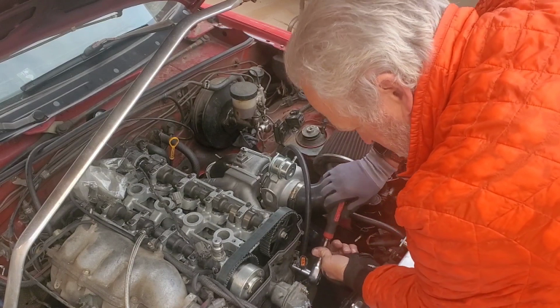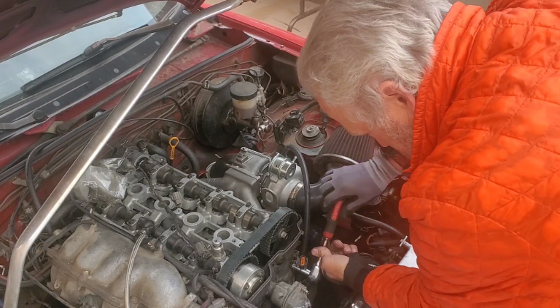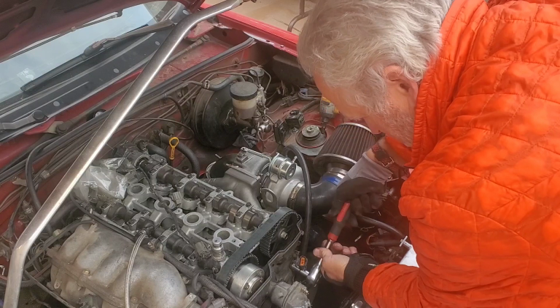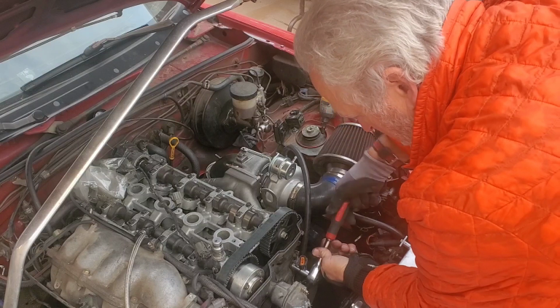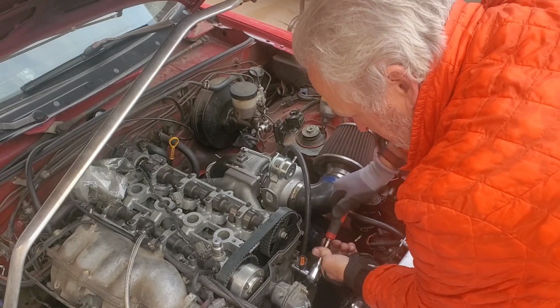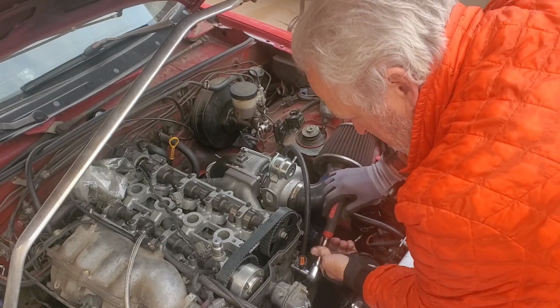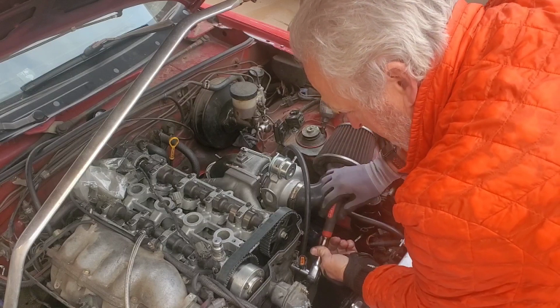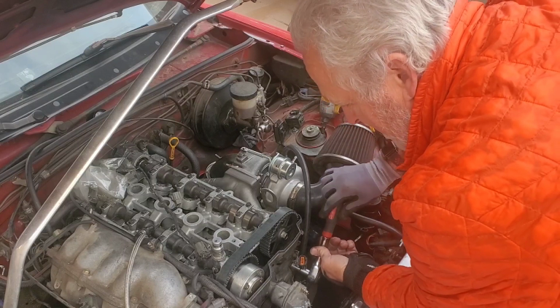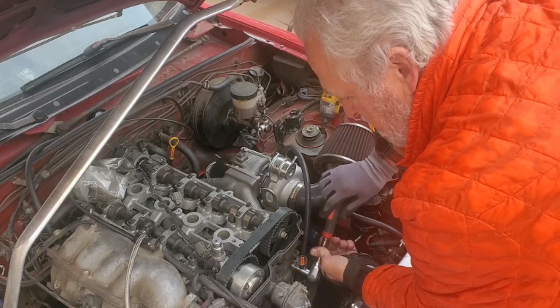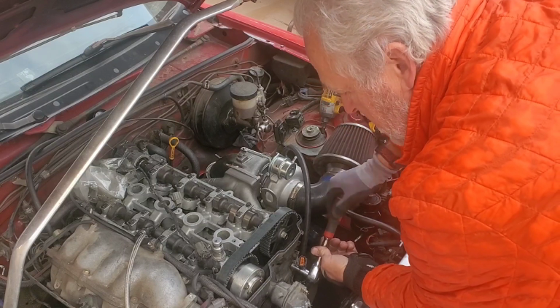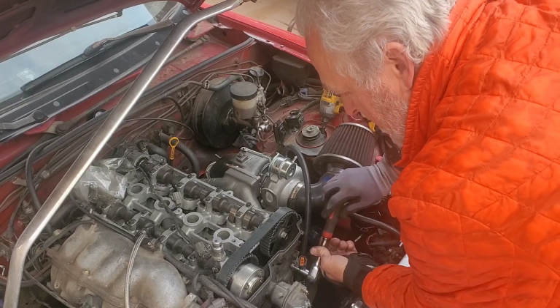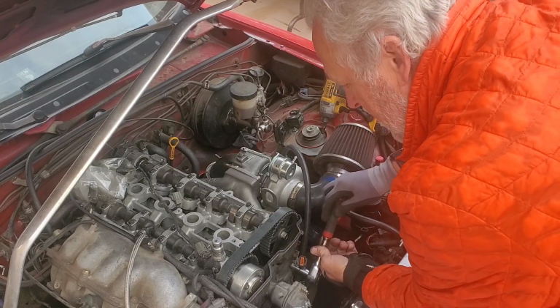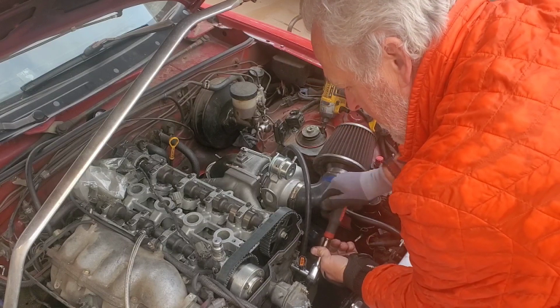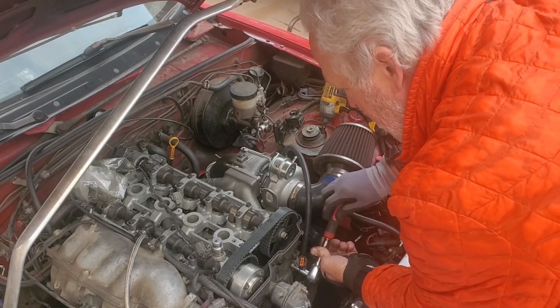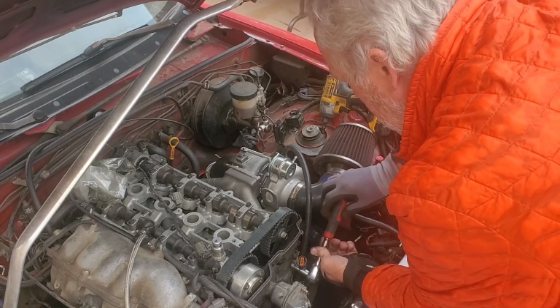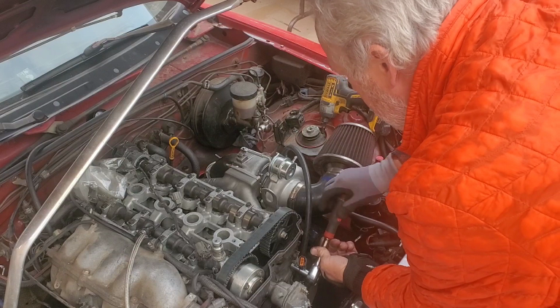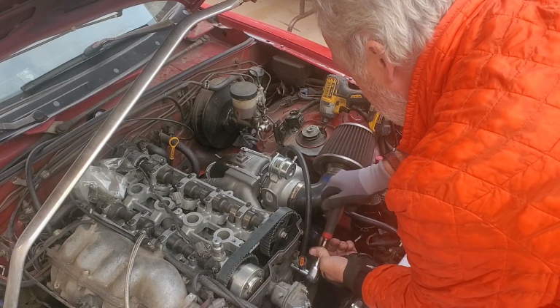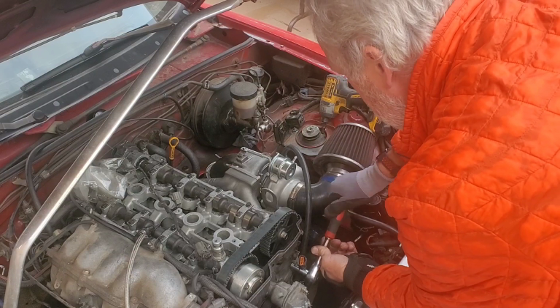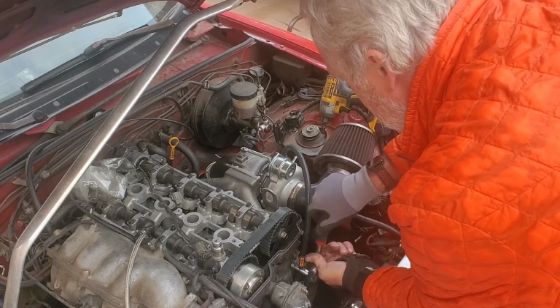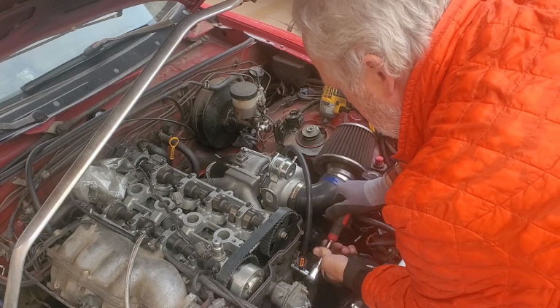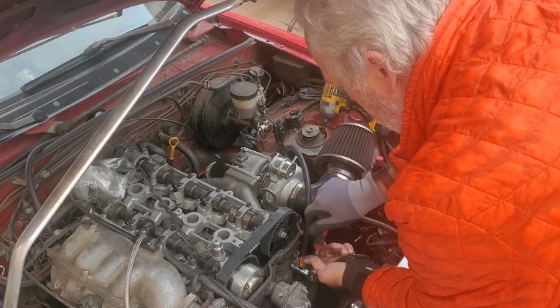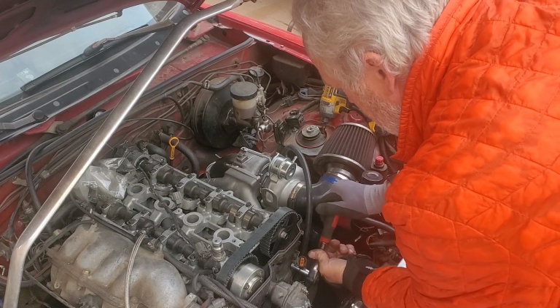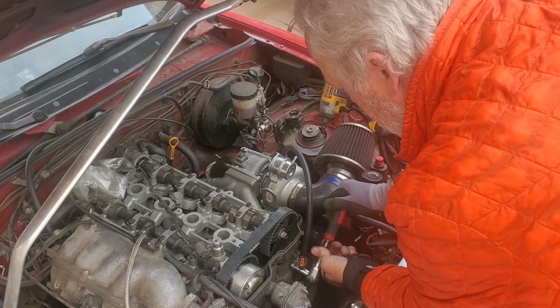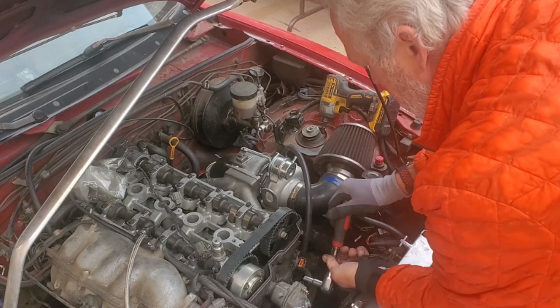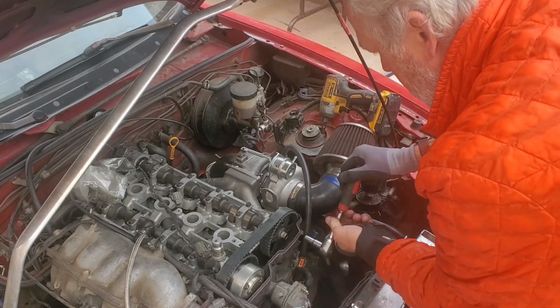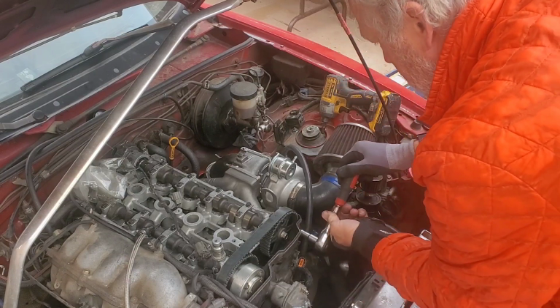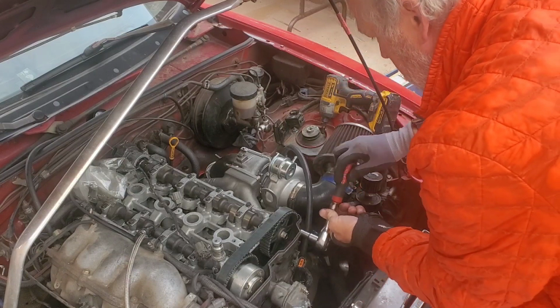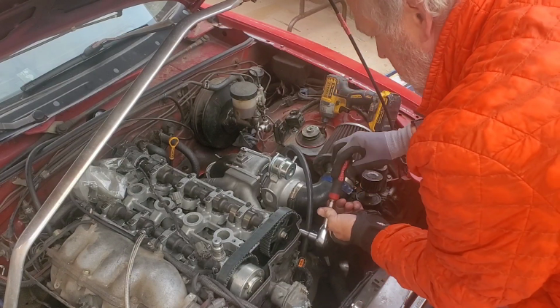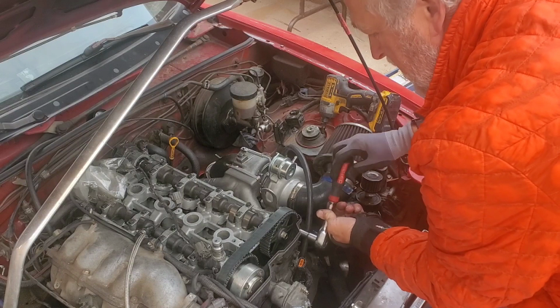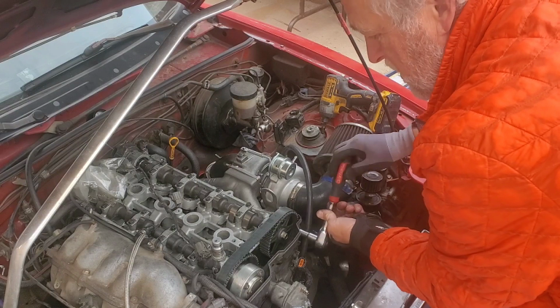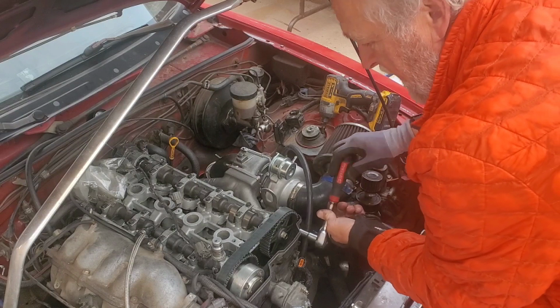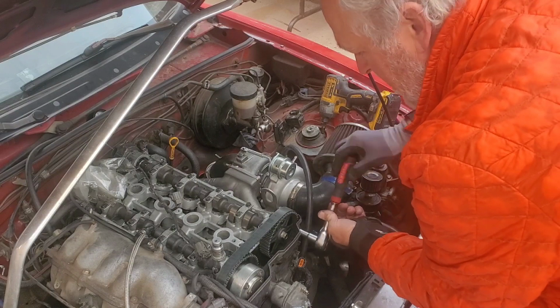Then I went to Stanley and I've never broken a Stanley. I ended up giving them away — I'll run into a buddy that likes it so much I just give it to them and go buy another one.